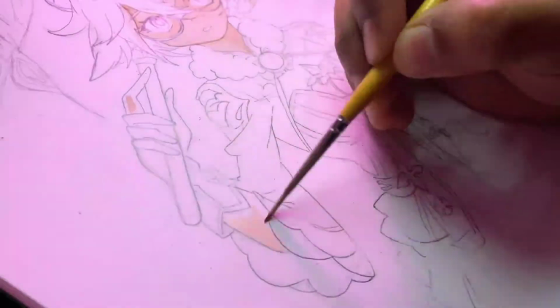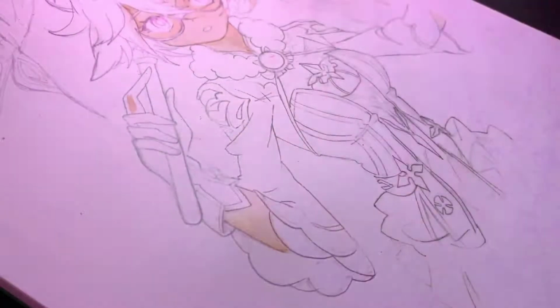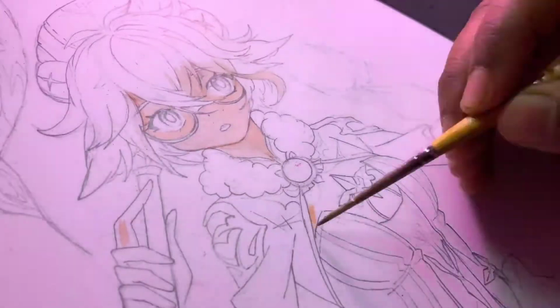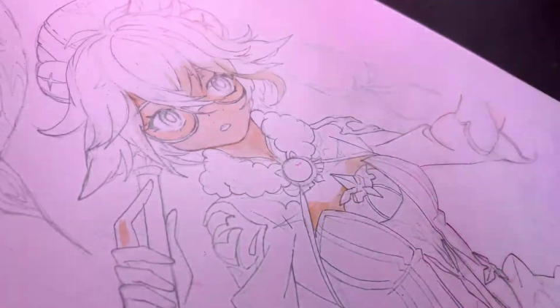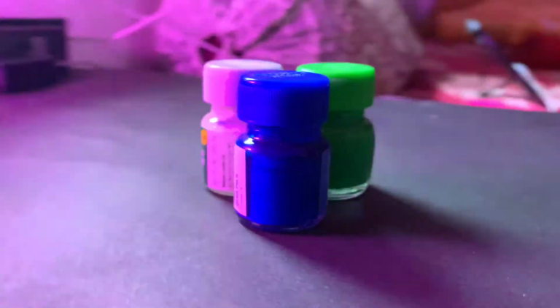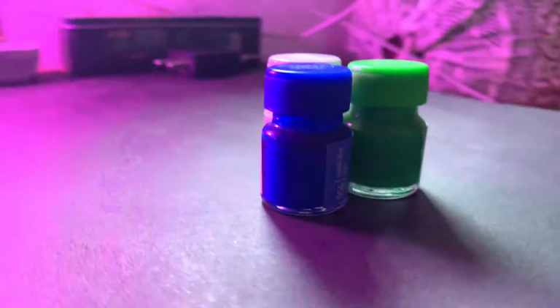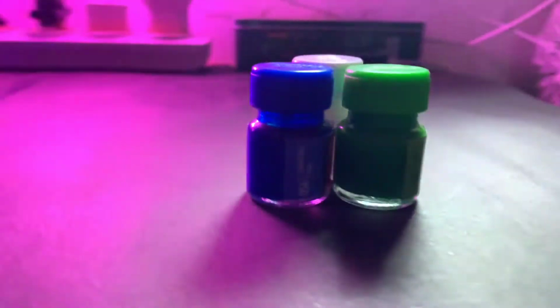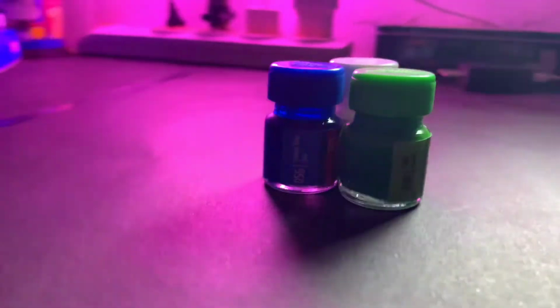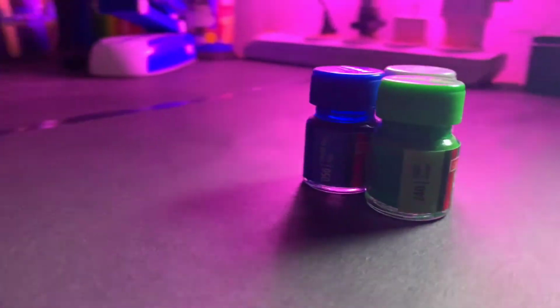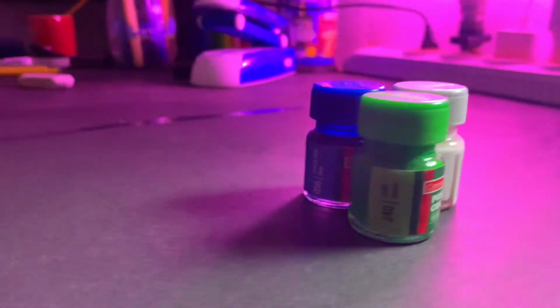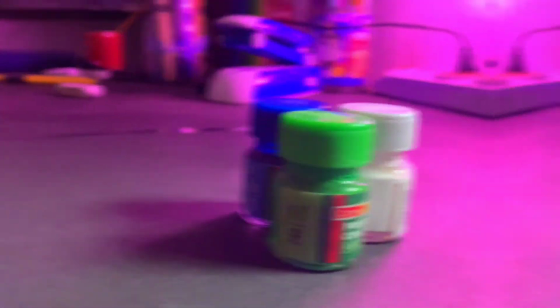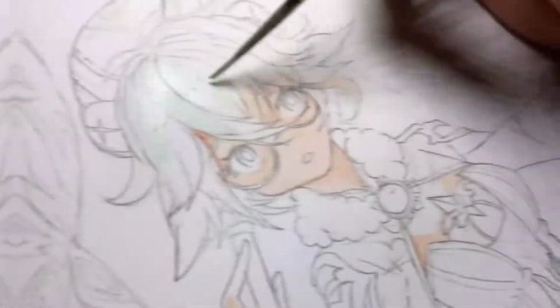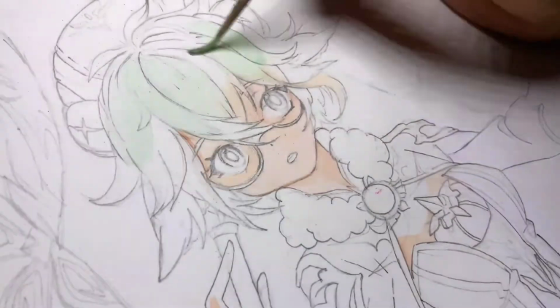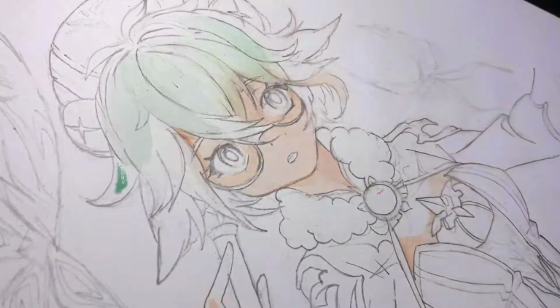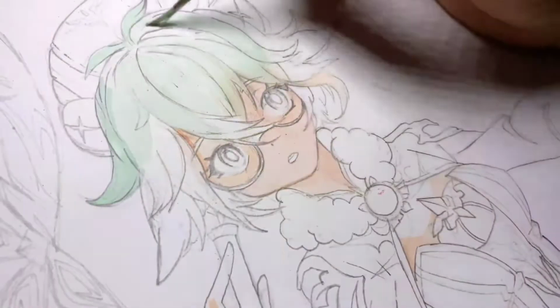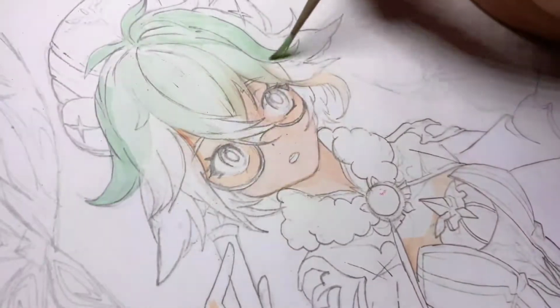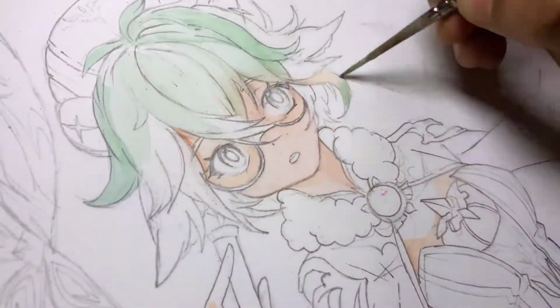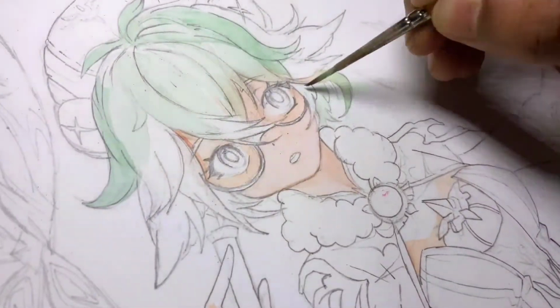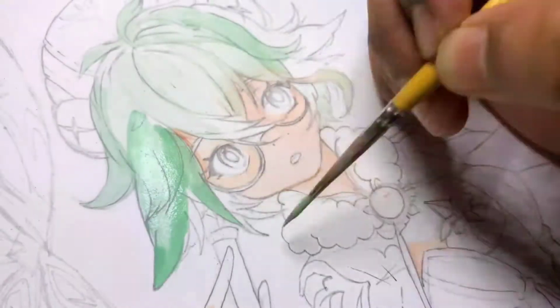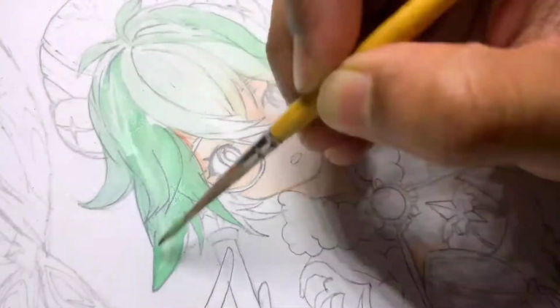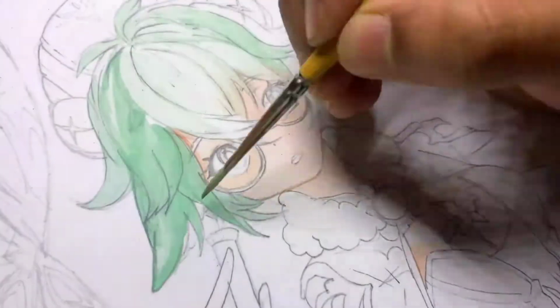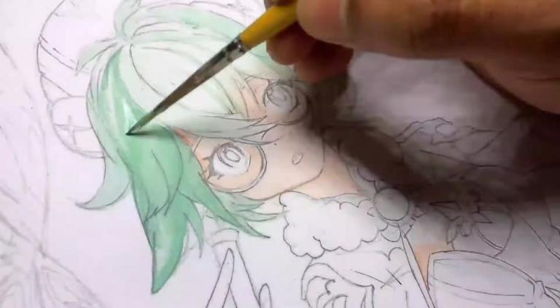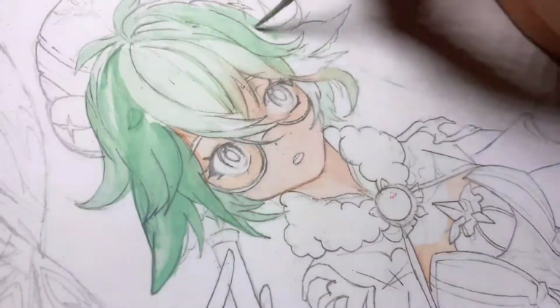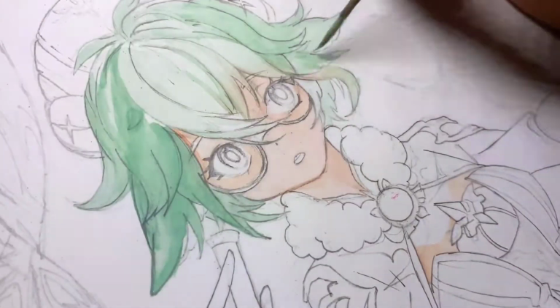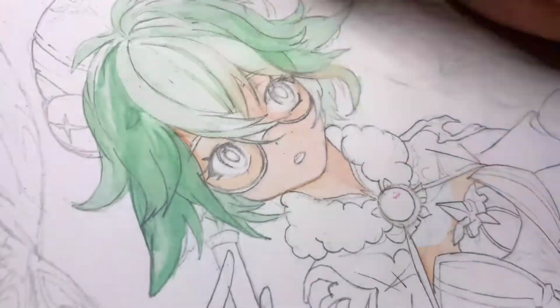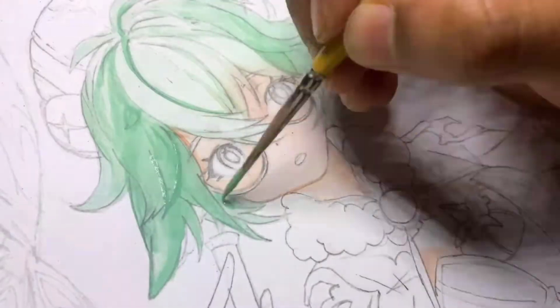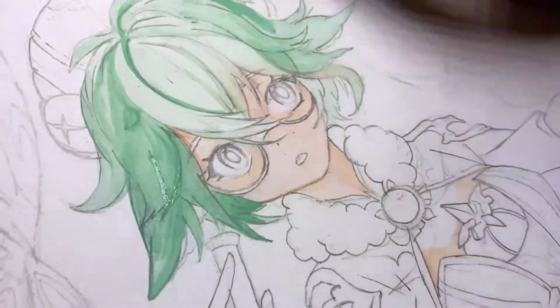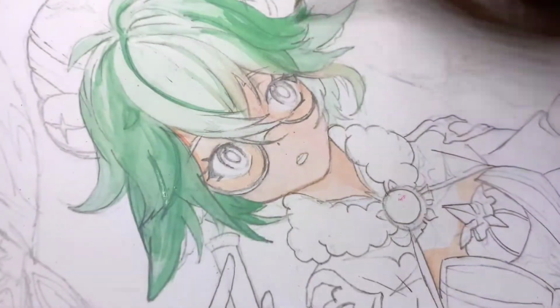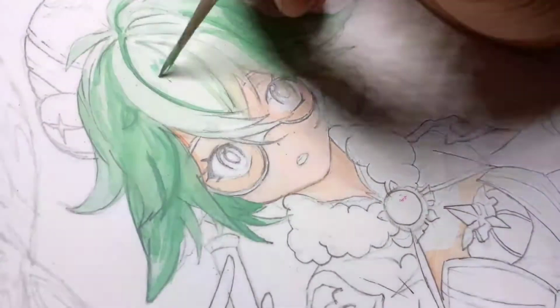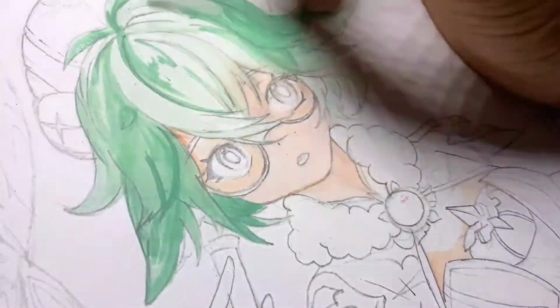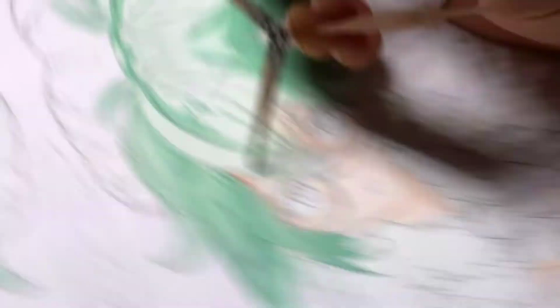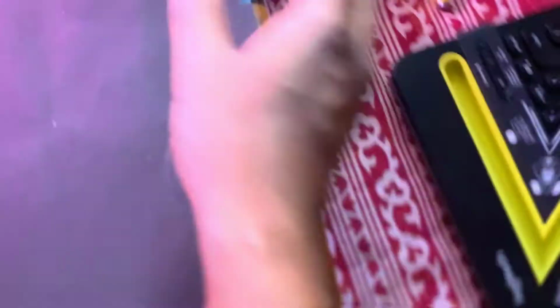I will mix blue, green, and white into a unique cyan color. It reminds me of mint — delicious.